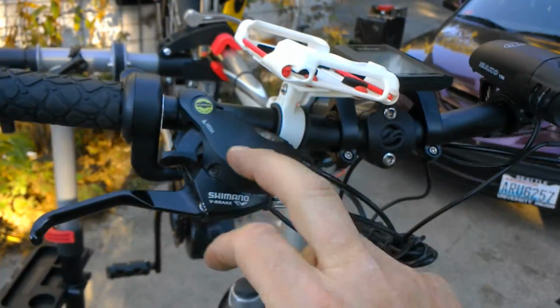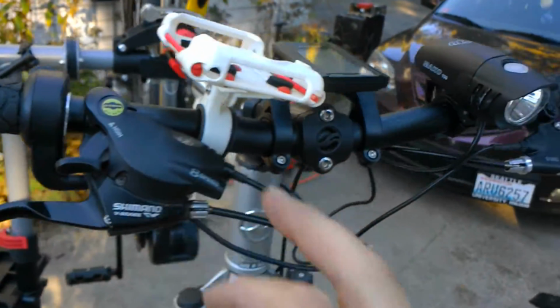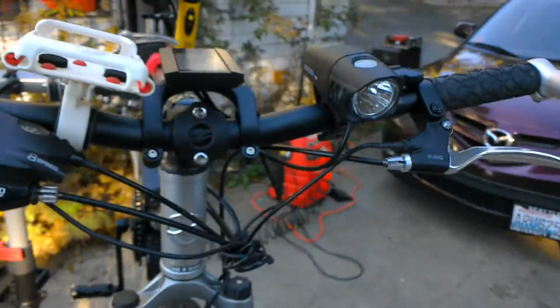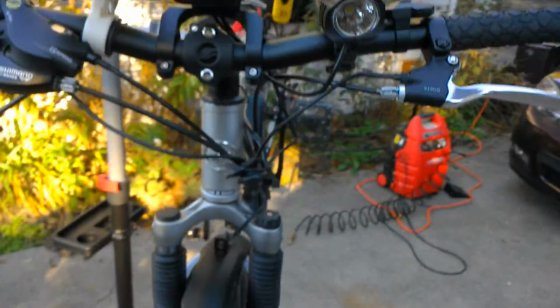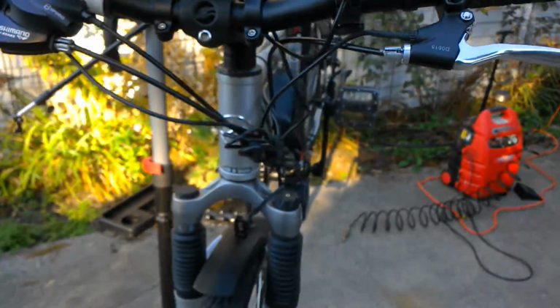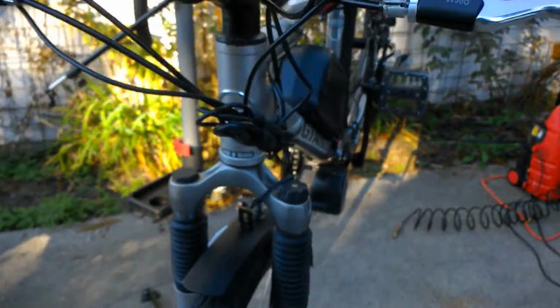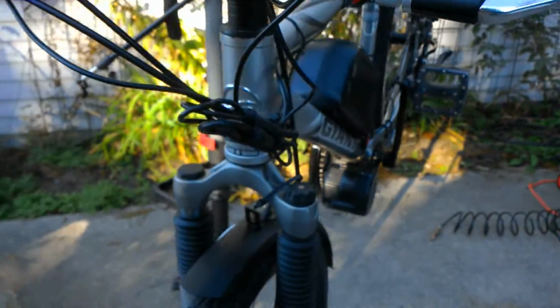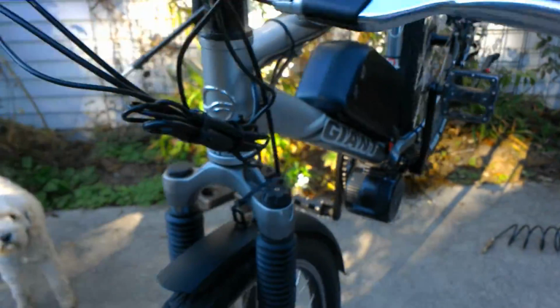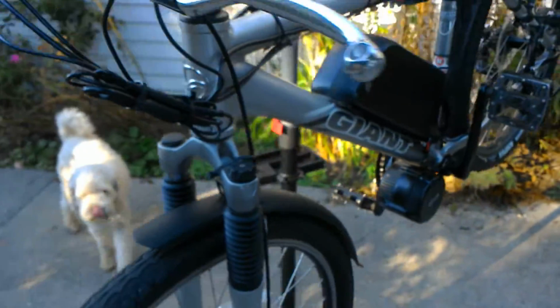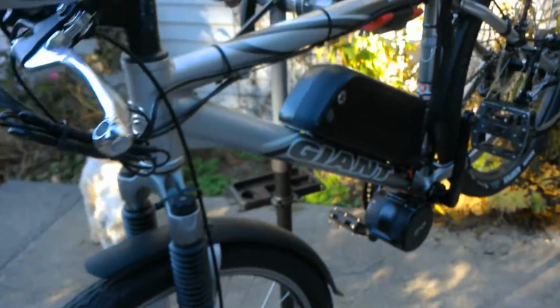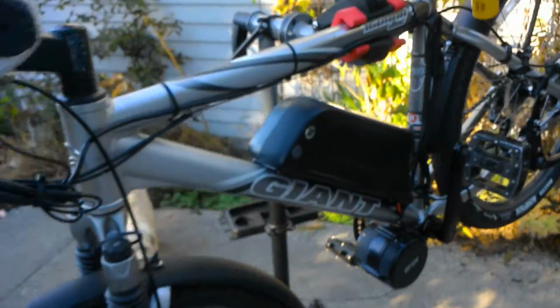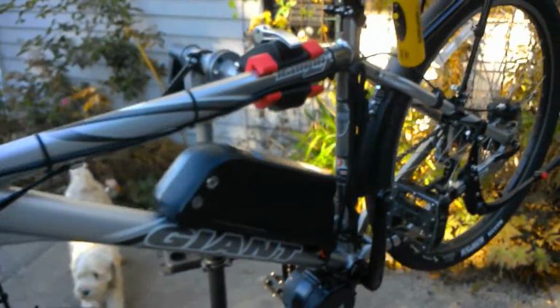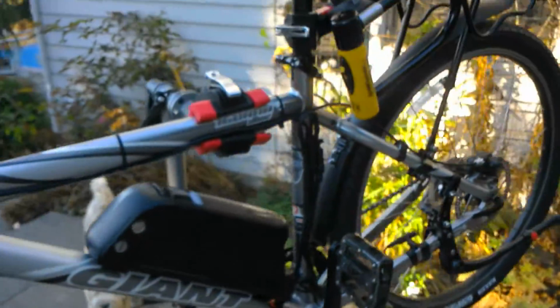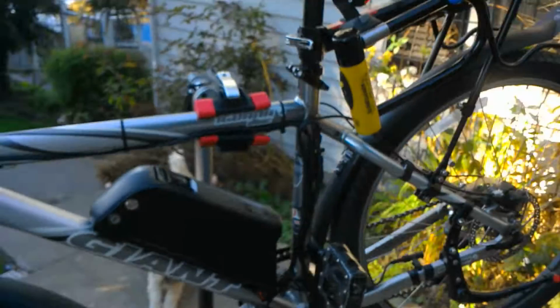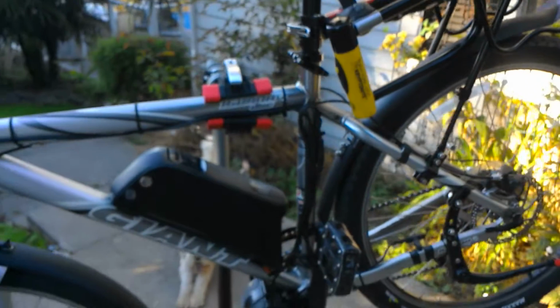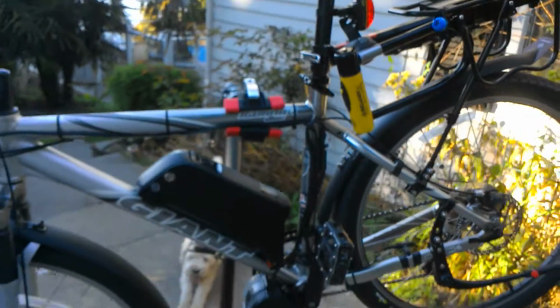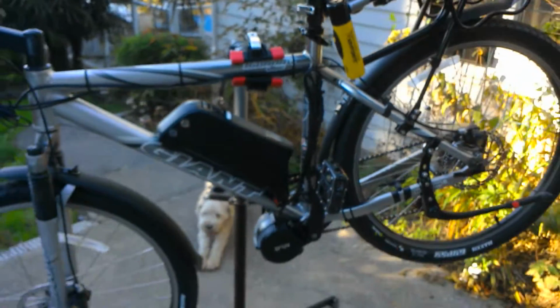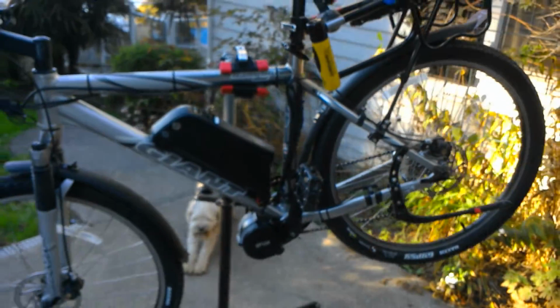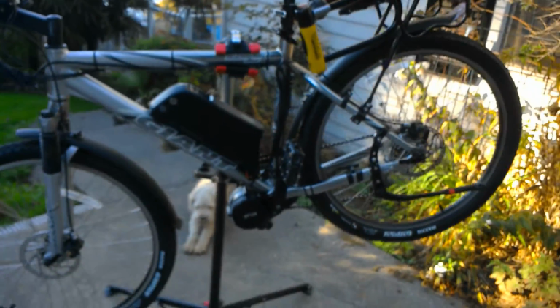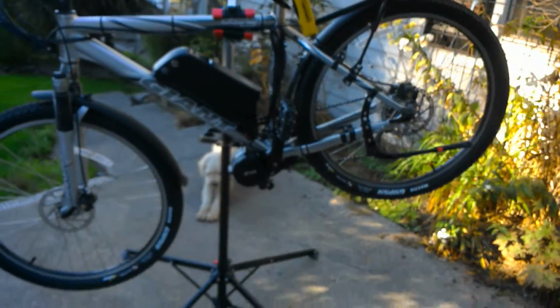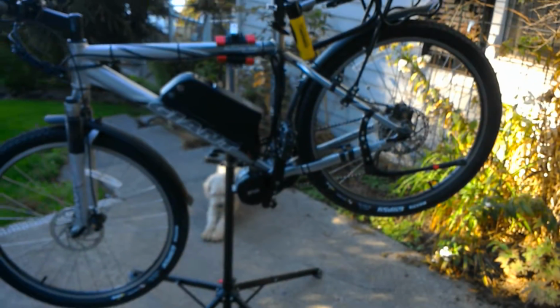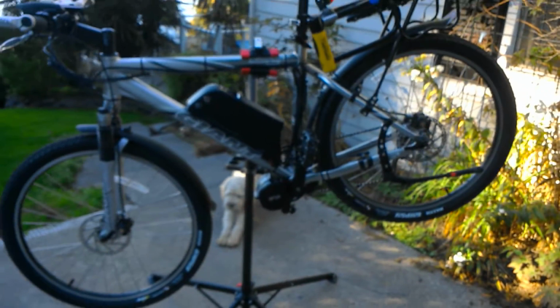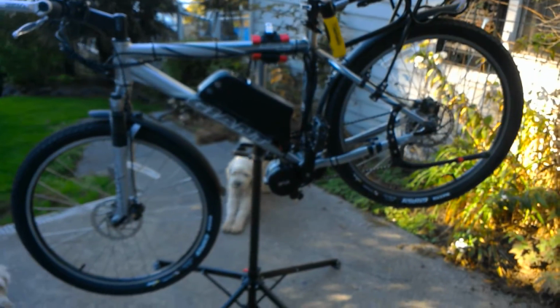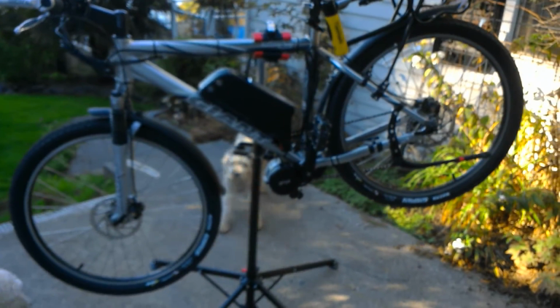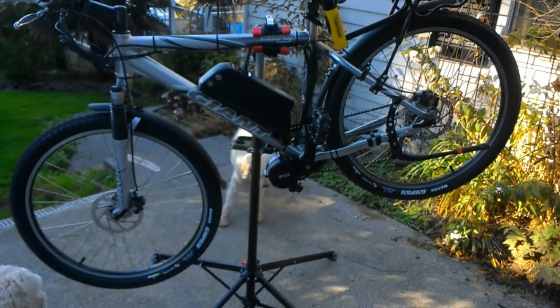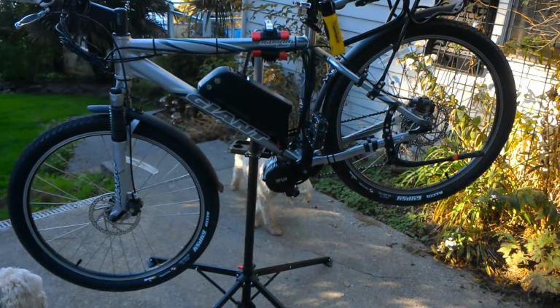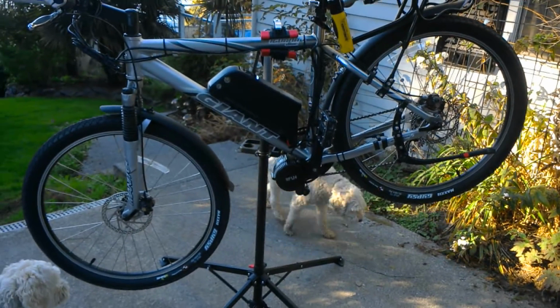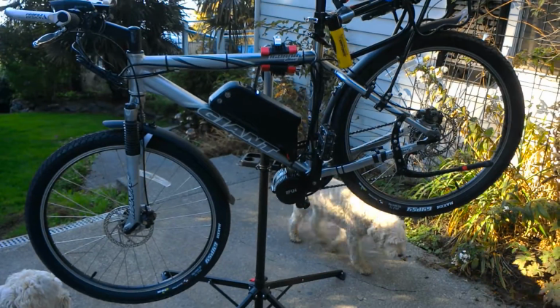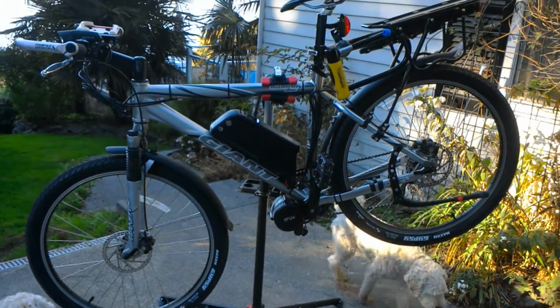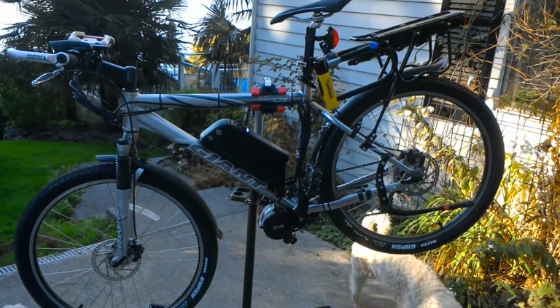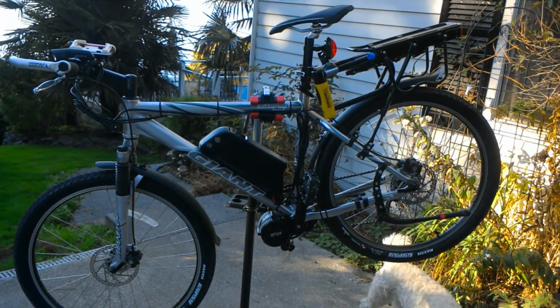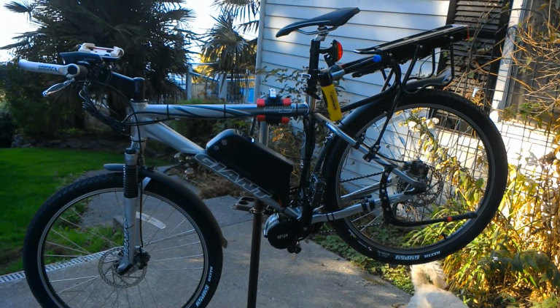Anyway, this is the bike — it came out really nice. This is Evolve Bicycles signing off, looking forward to building more.